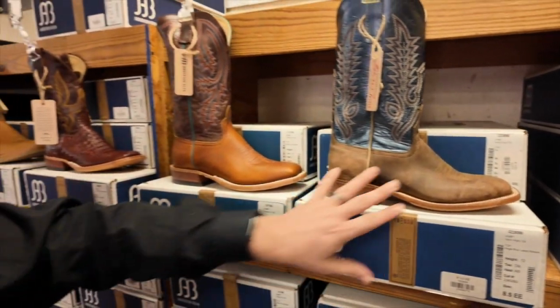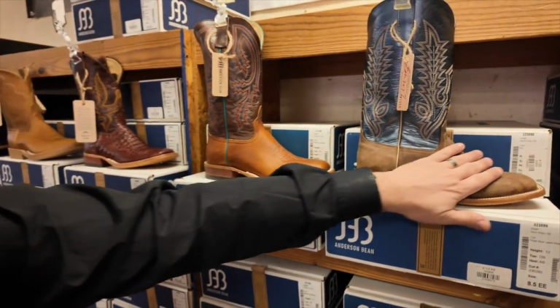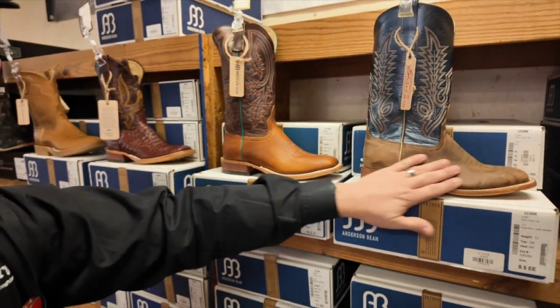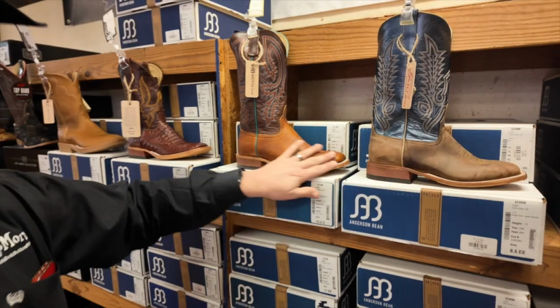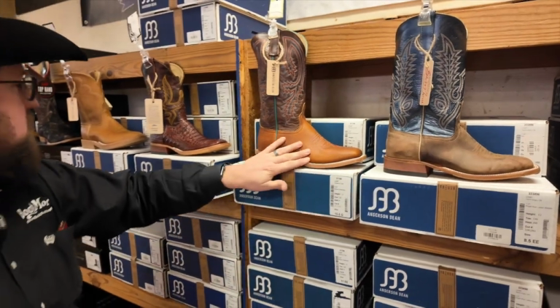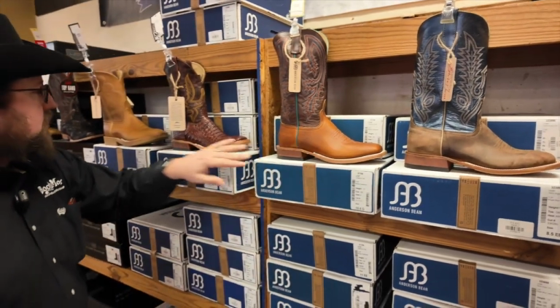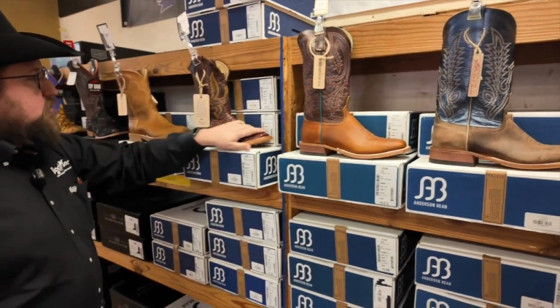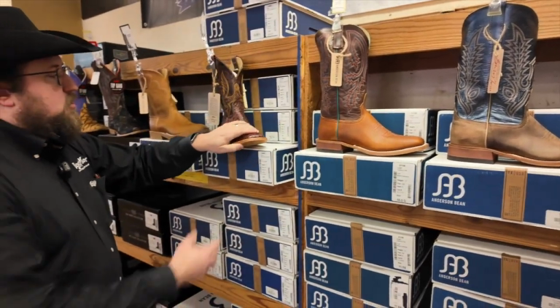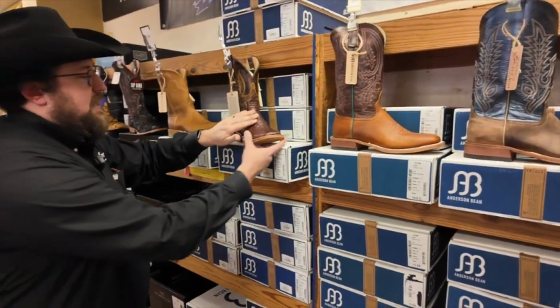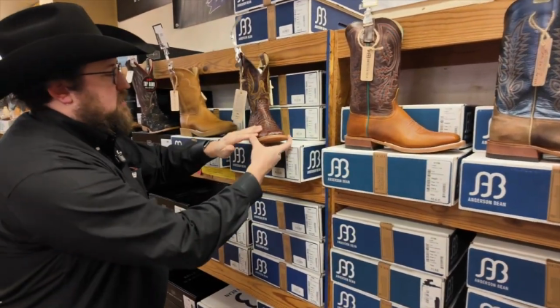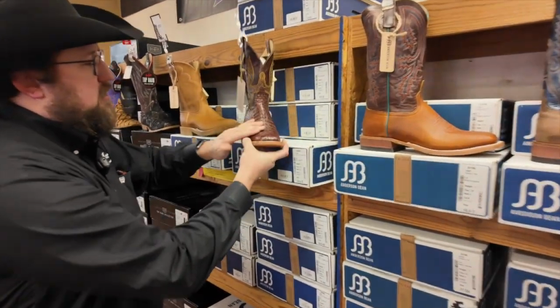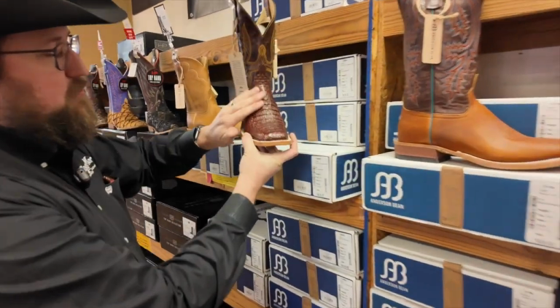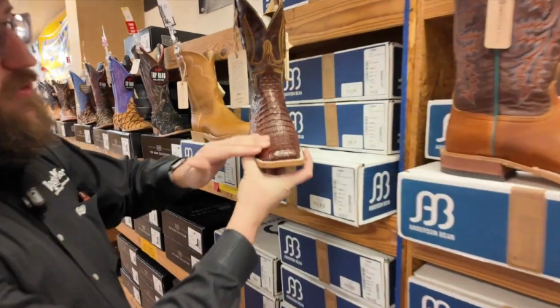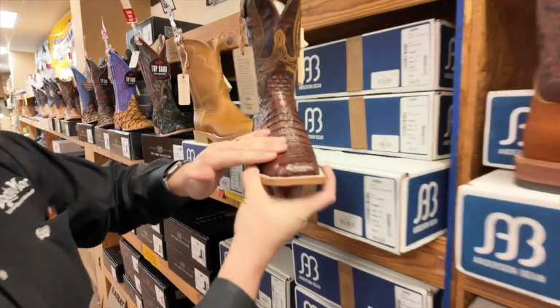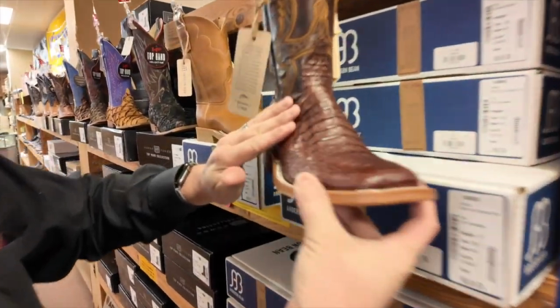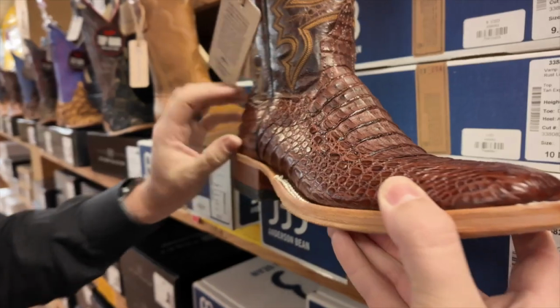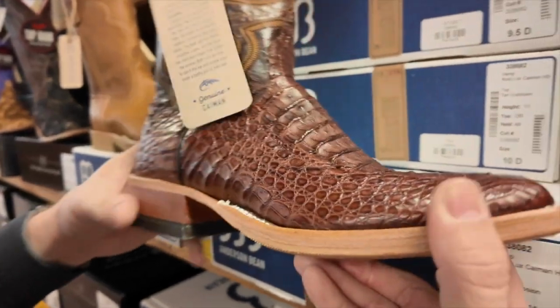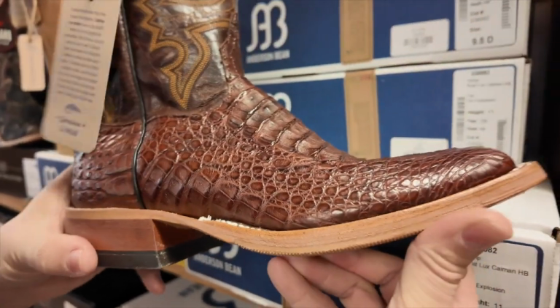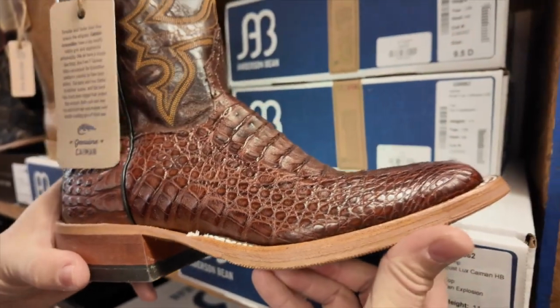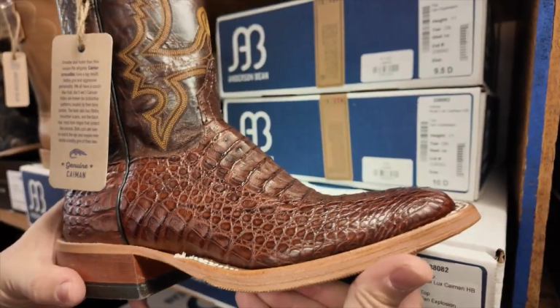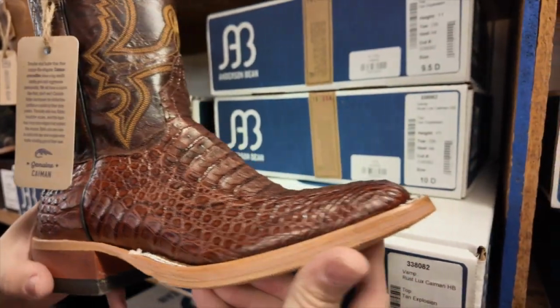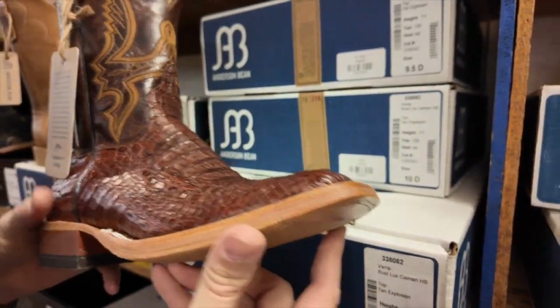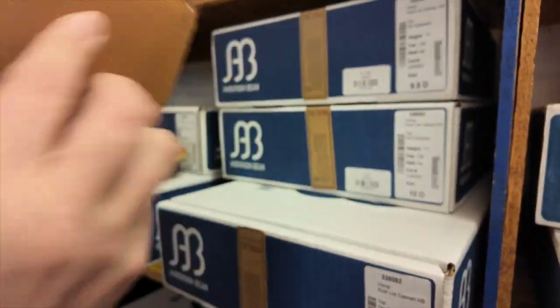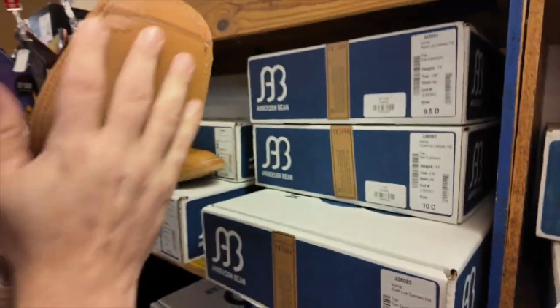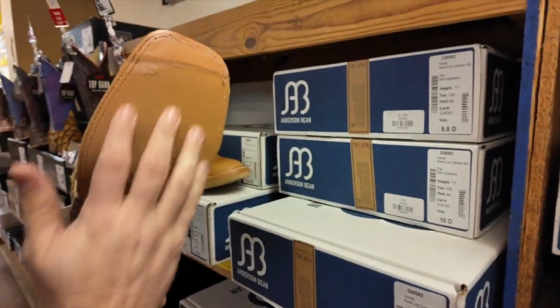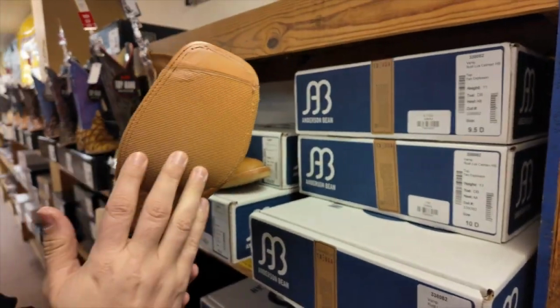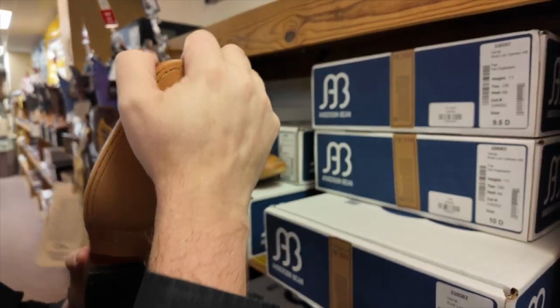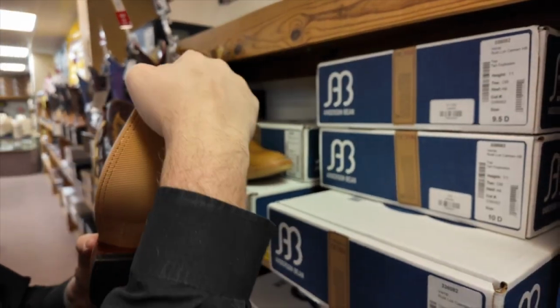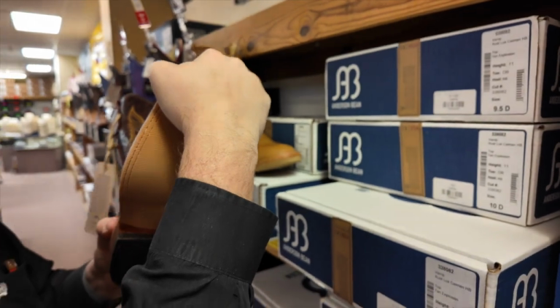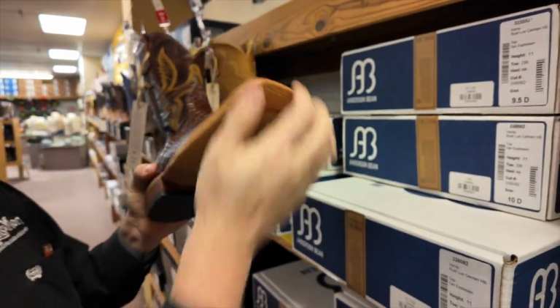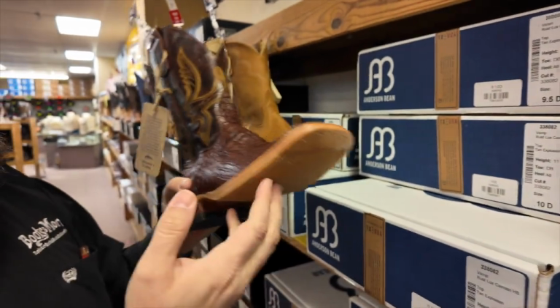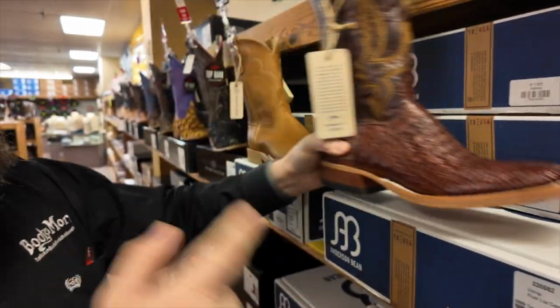We've got some awesome styles in Bison, and we've got your Hornback Cayman — beautiful, beautiful boot, check that out. Almost every style that we do, we do the hybrid sole, so you've got a lot more flexibility and a lot more durability.